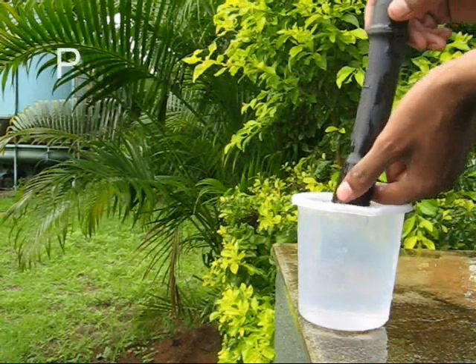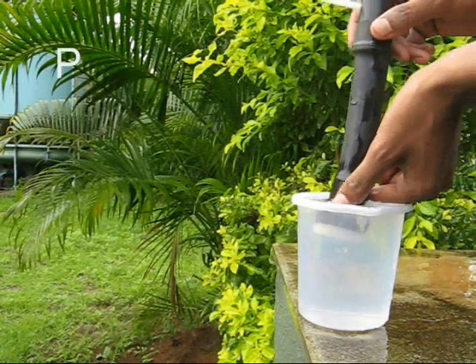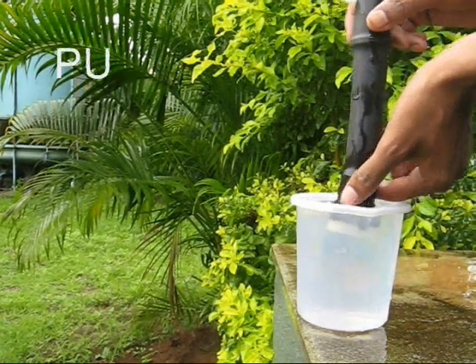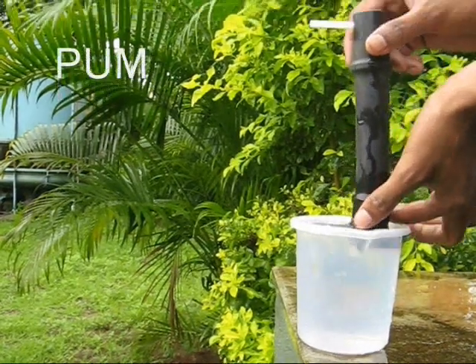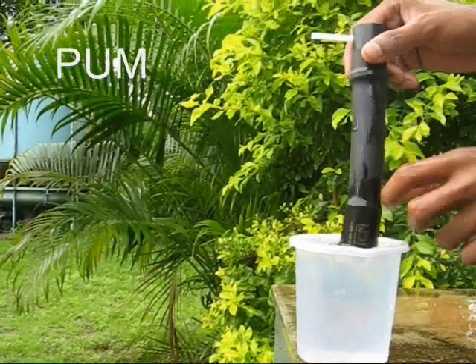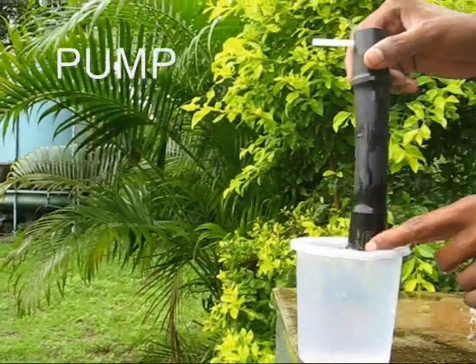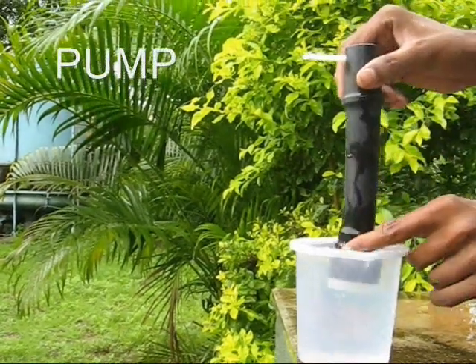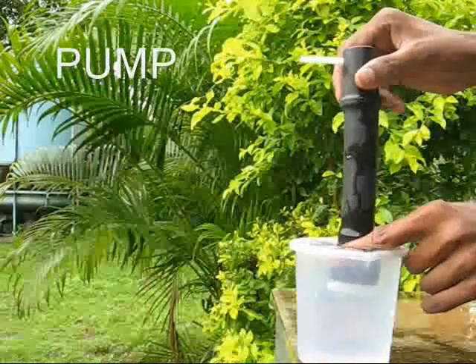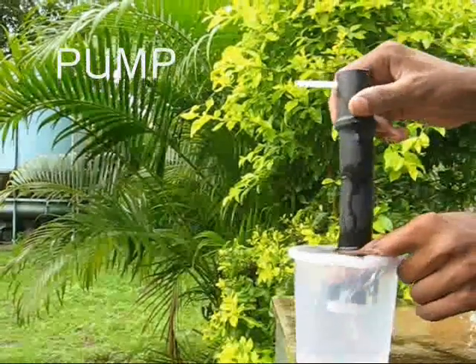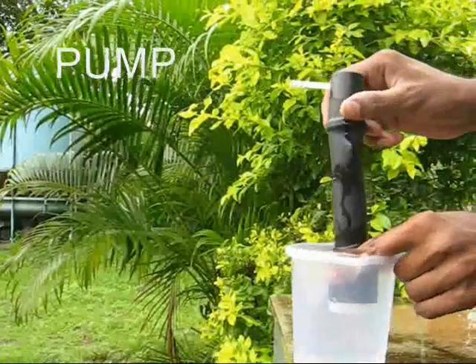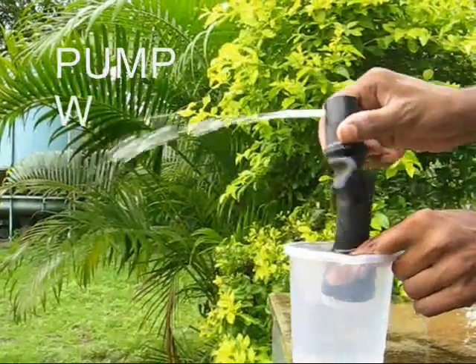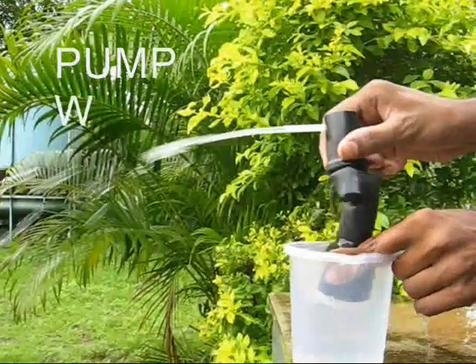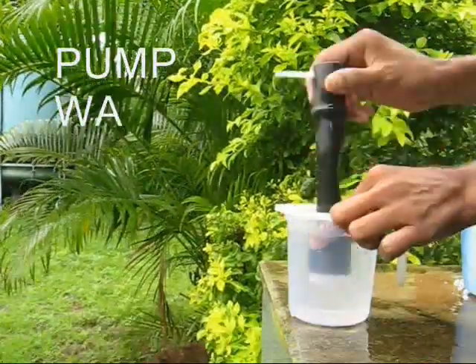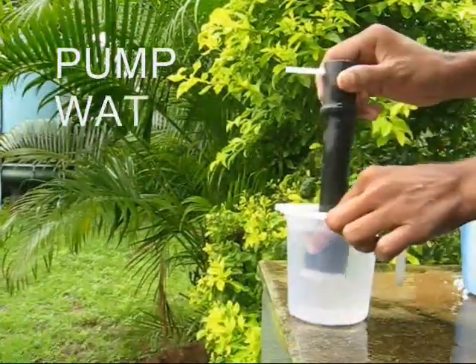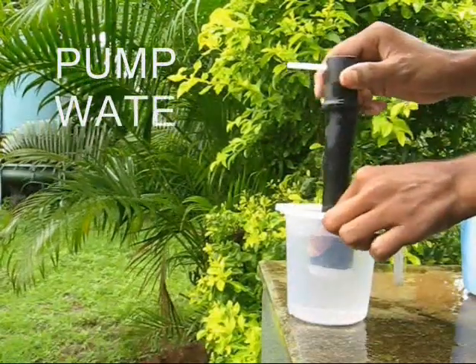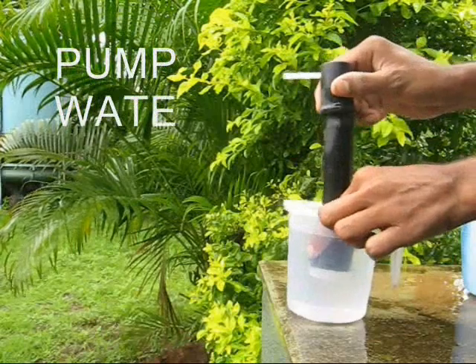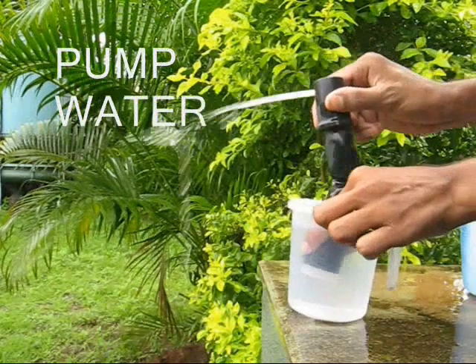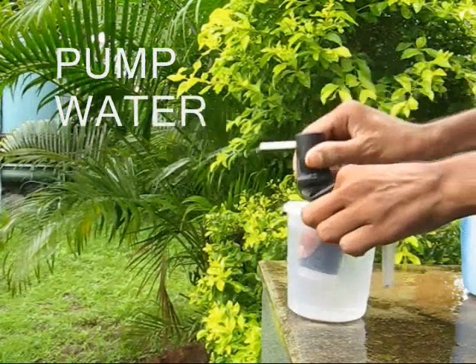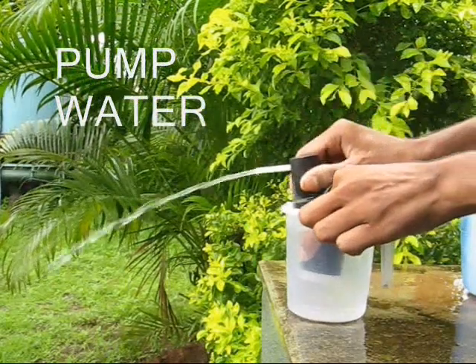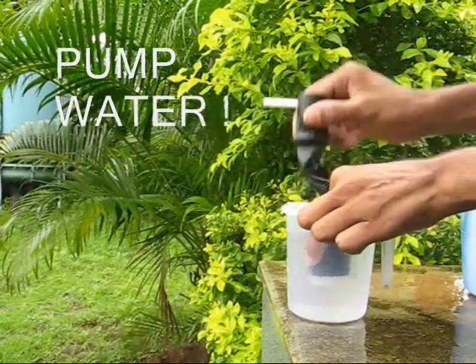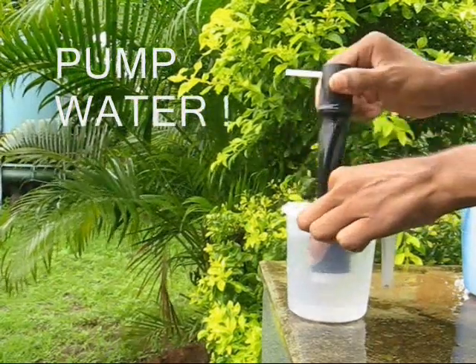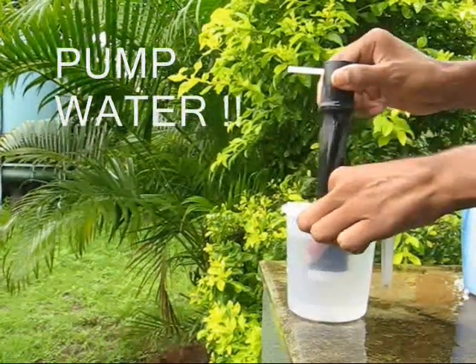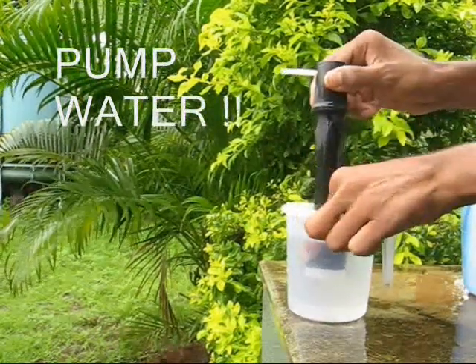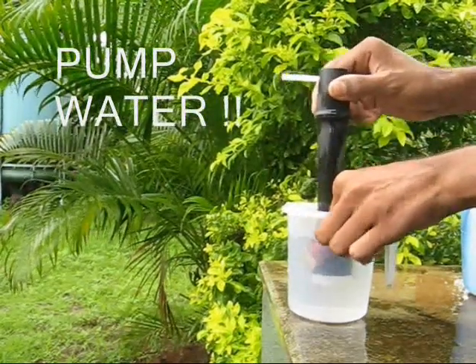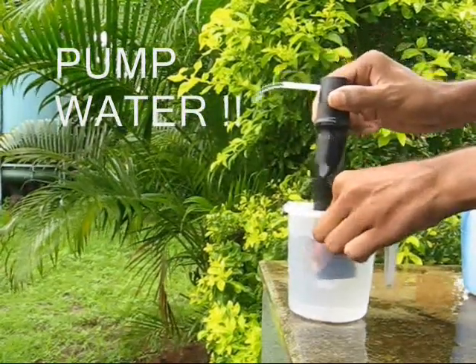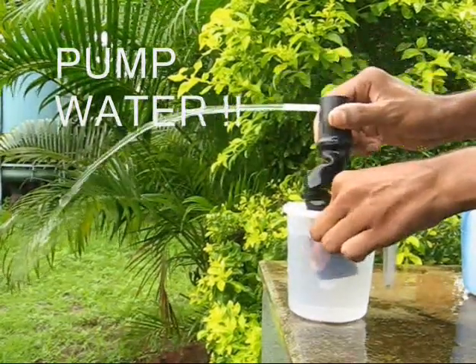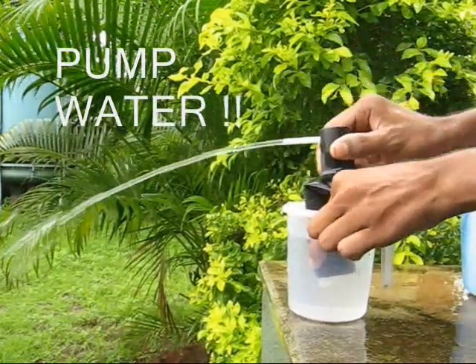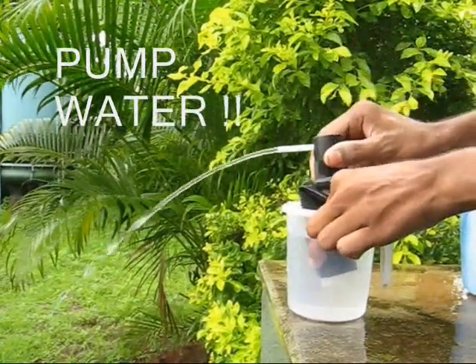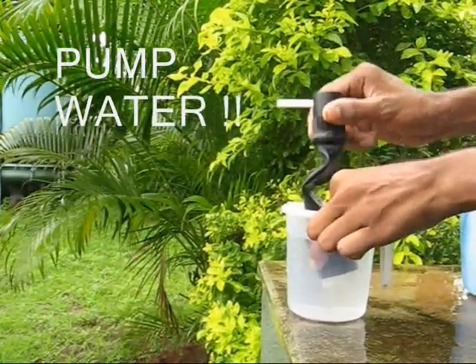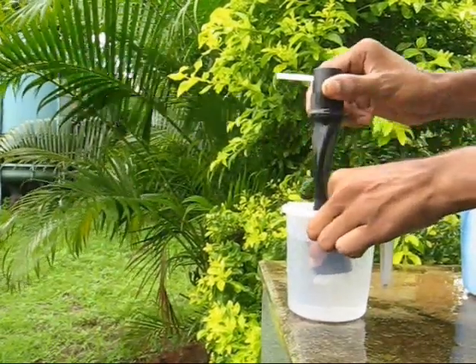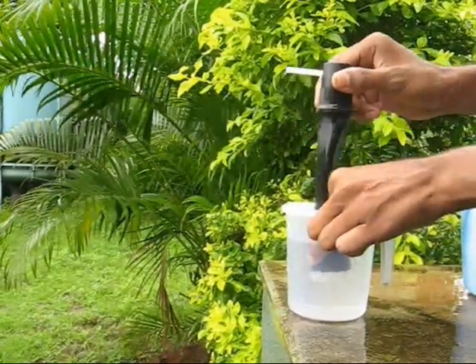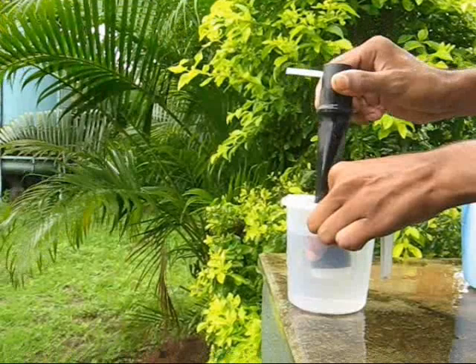If you place it in water and move it up and down, large oodles of water come out and the water goes almost 15 feet away.